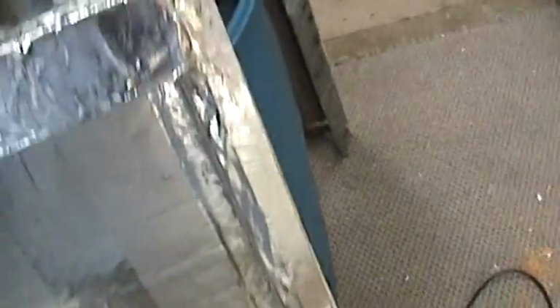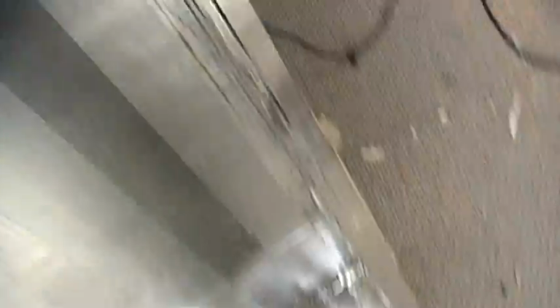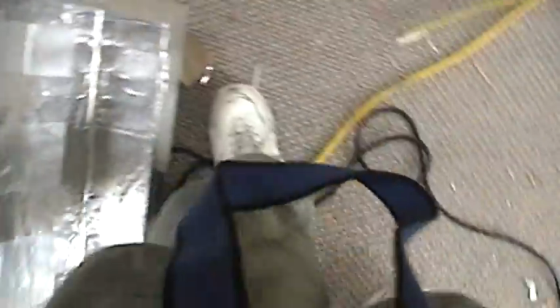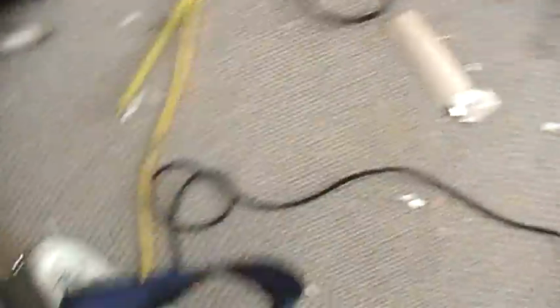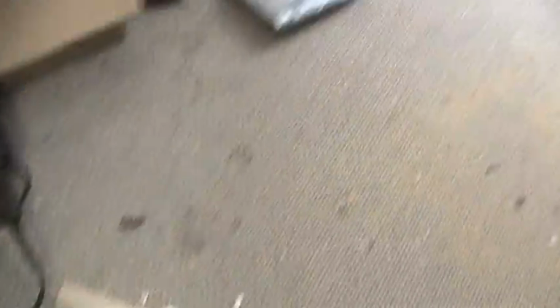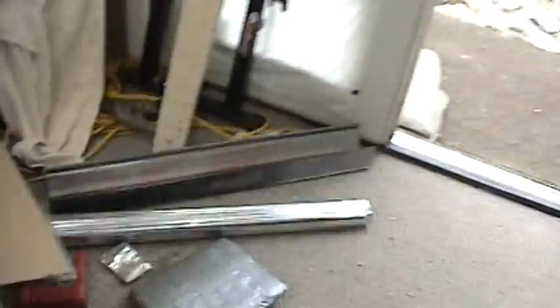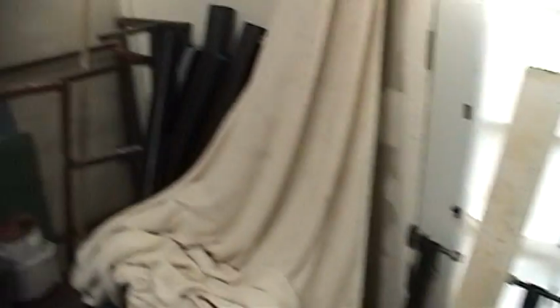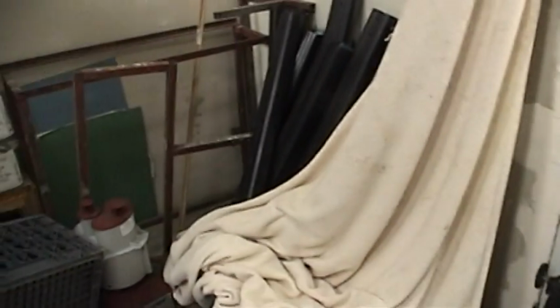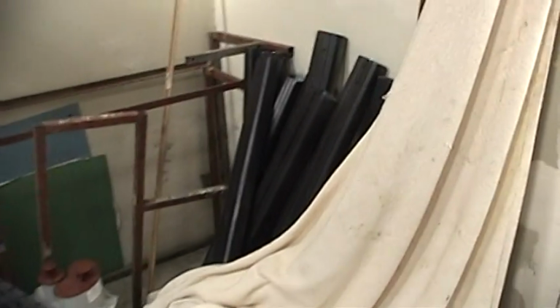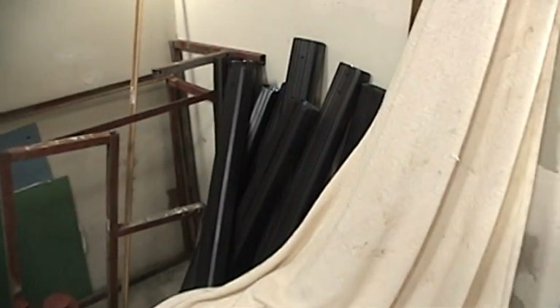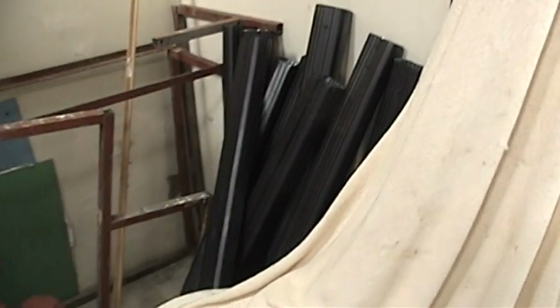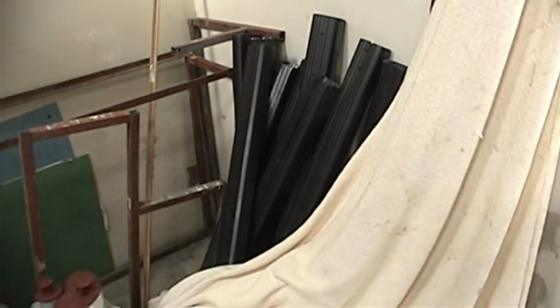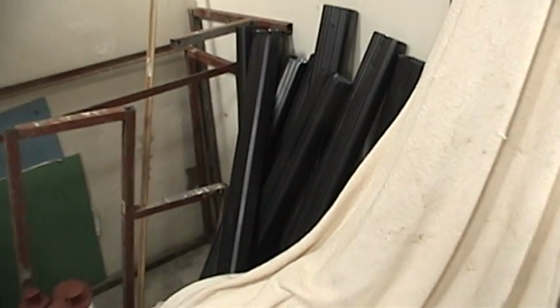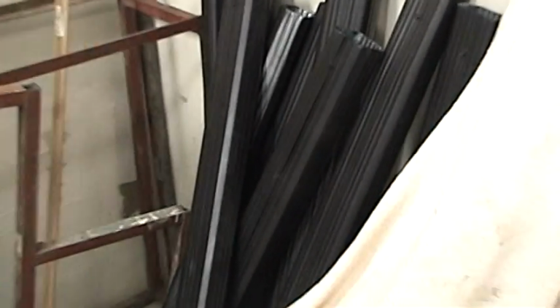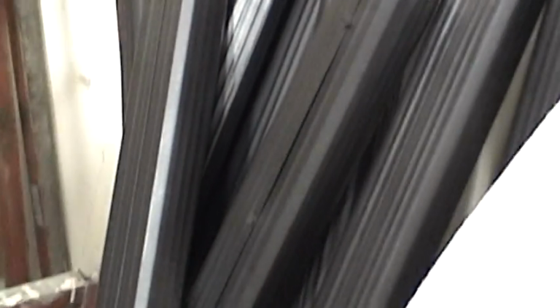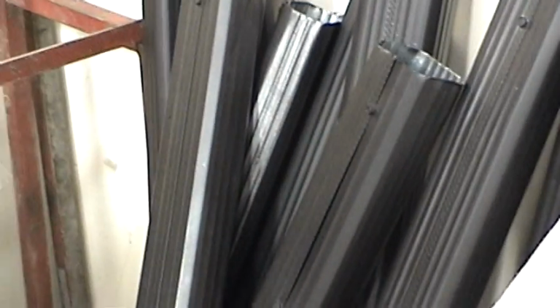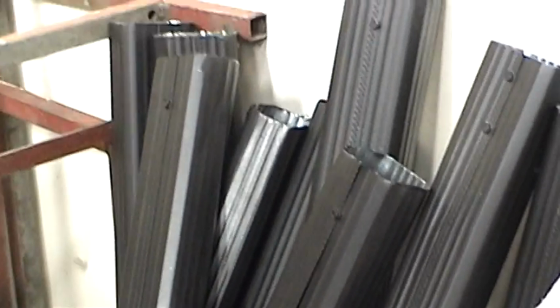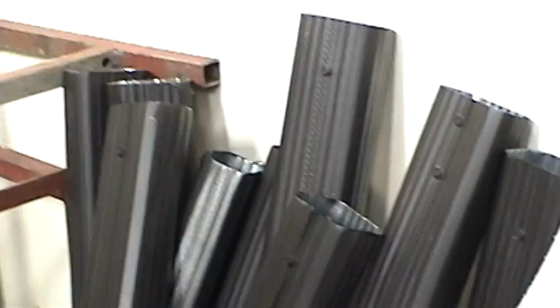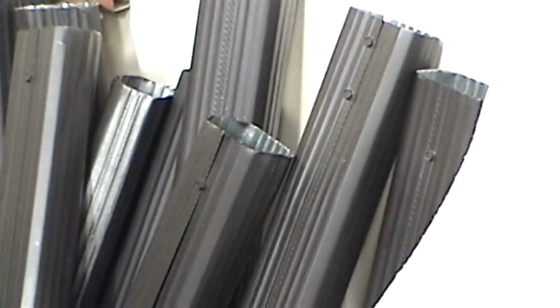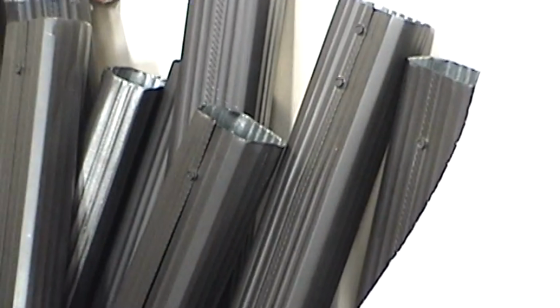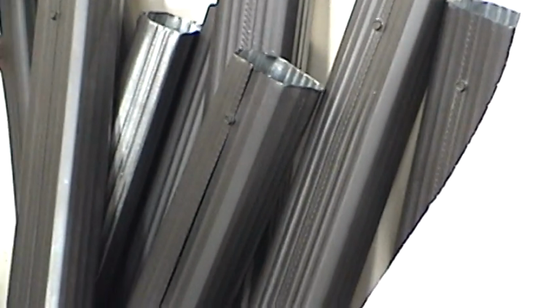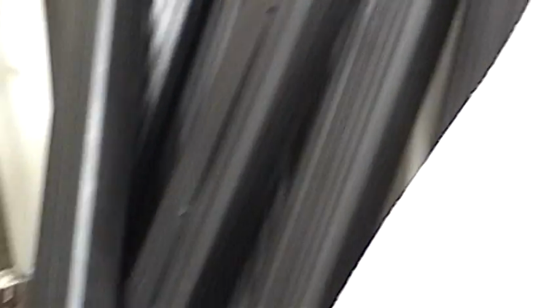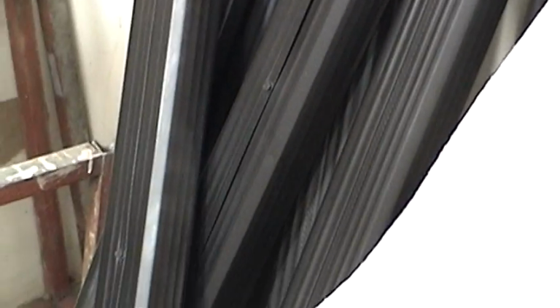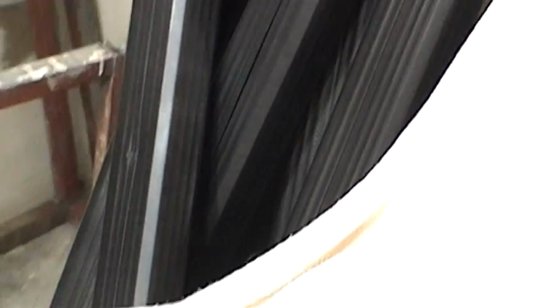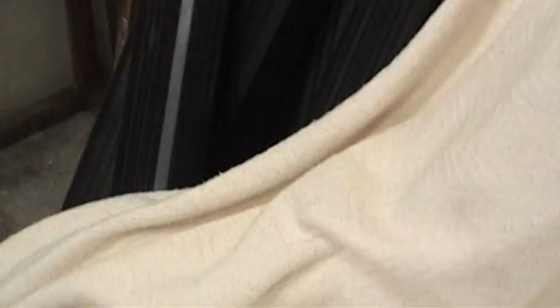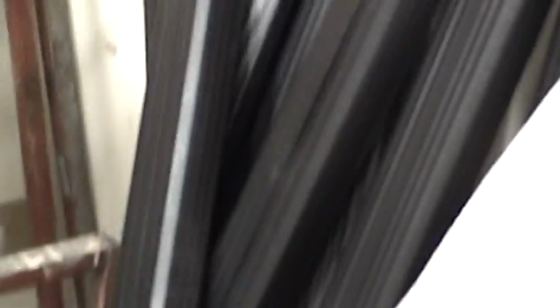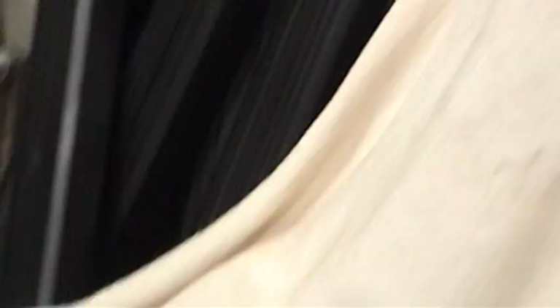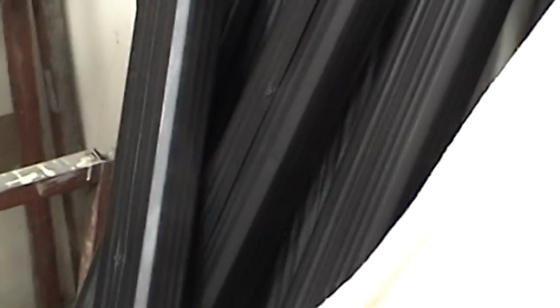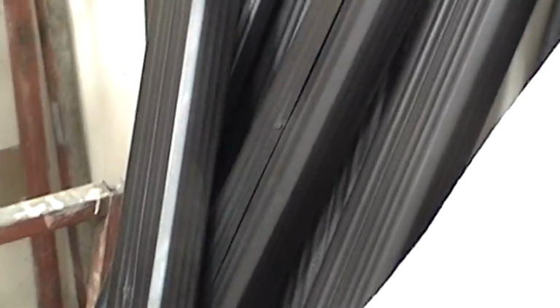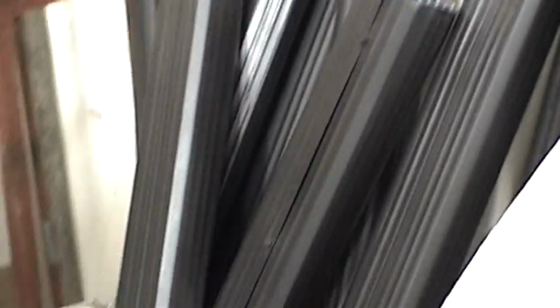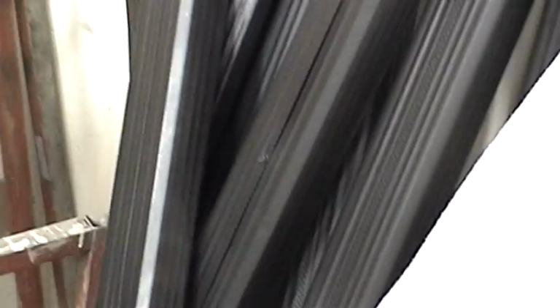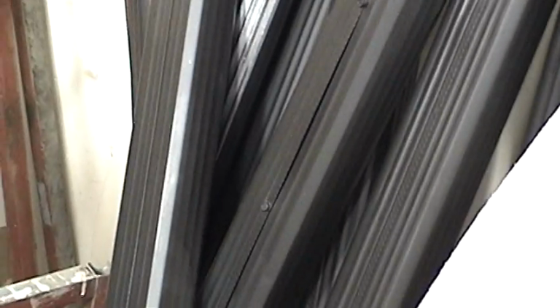I've cut all of my pieces of downspout and partially painted them. I still need to get some more paint, and I need more cans.